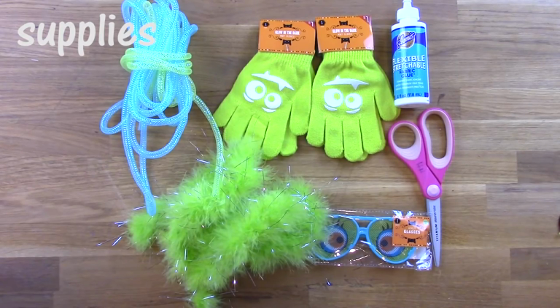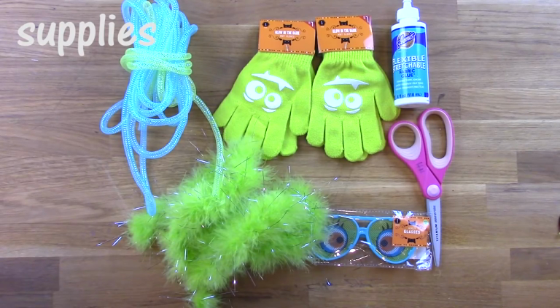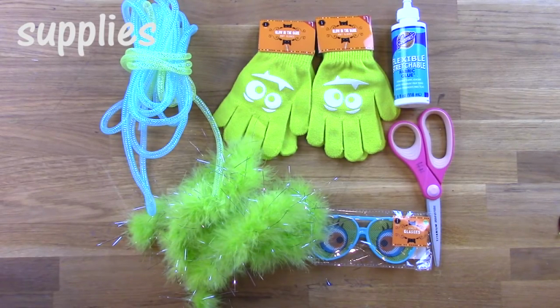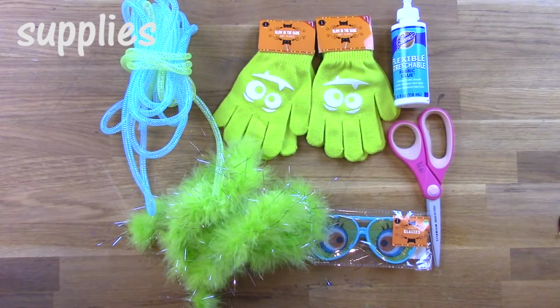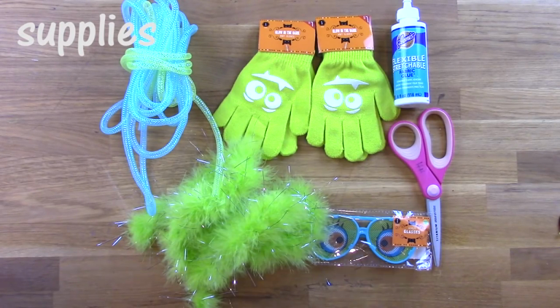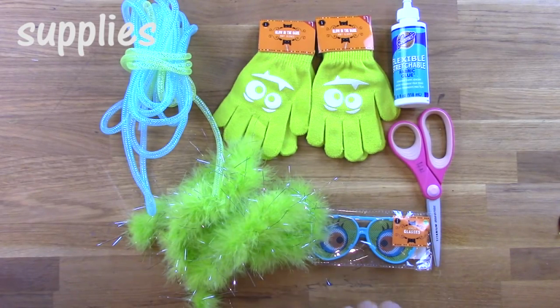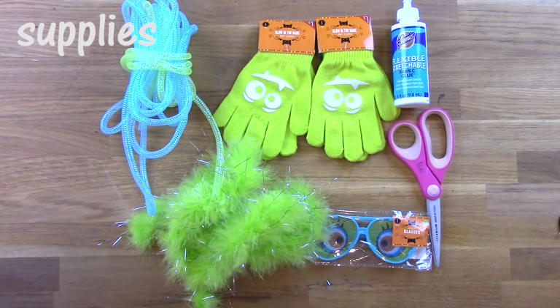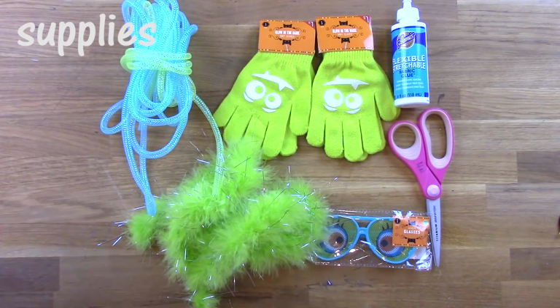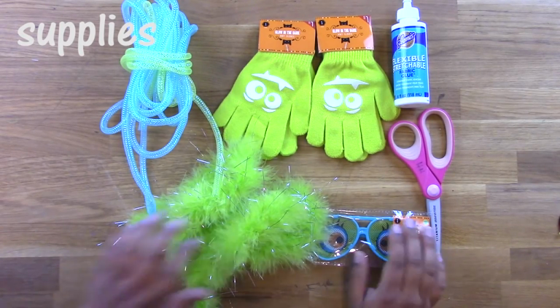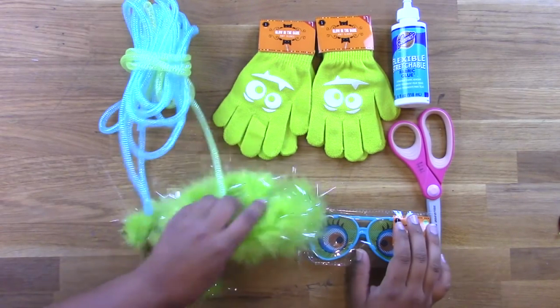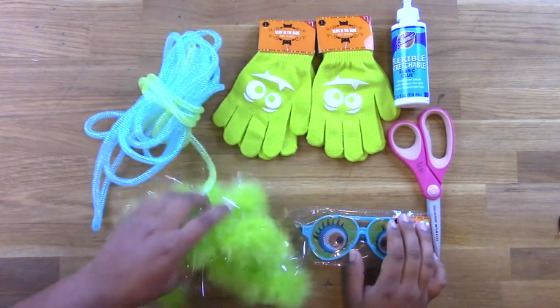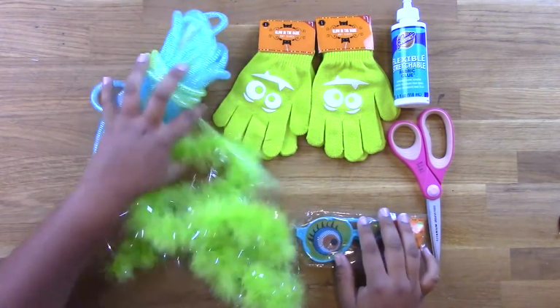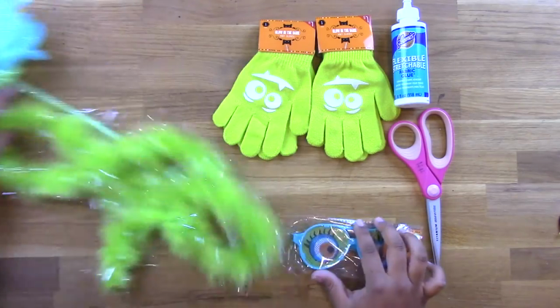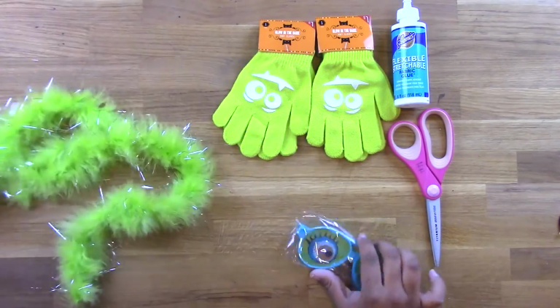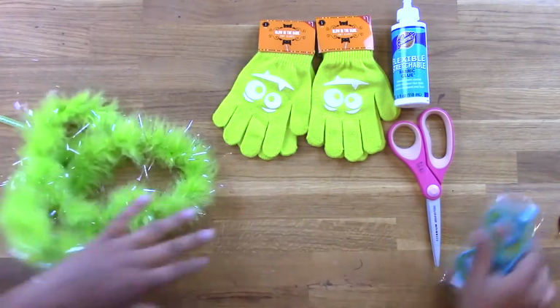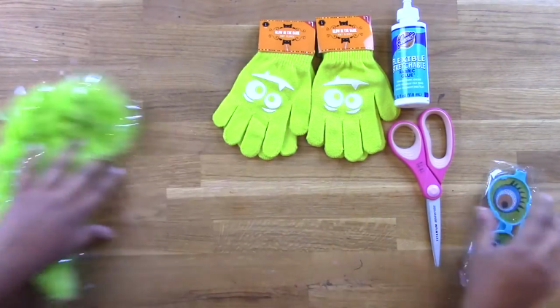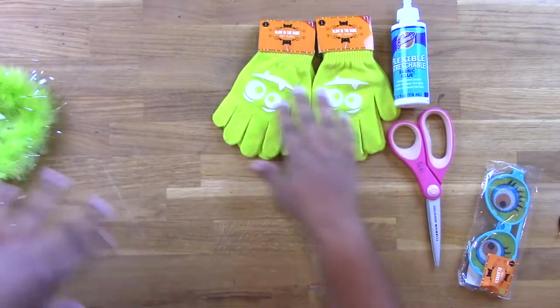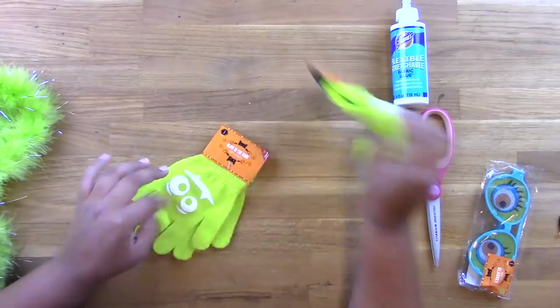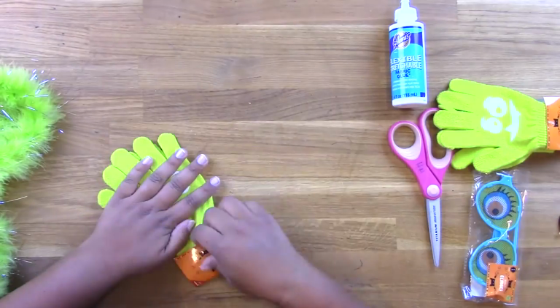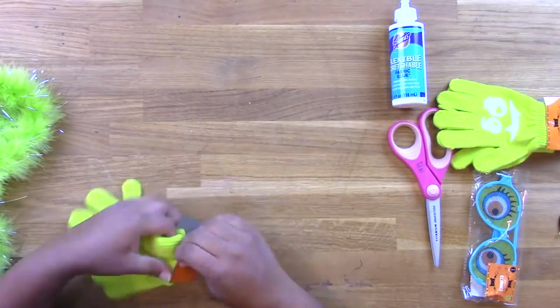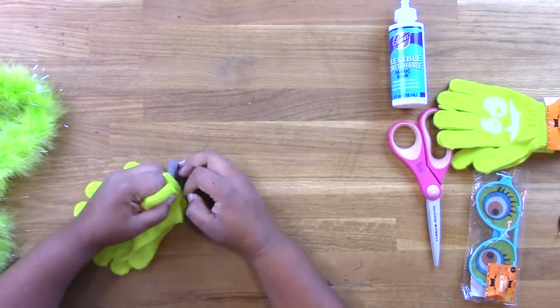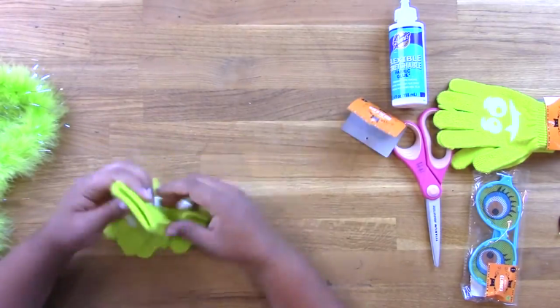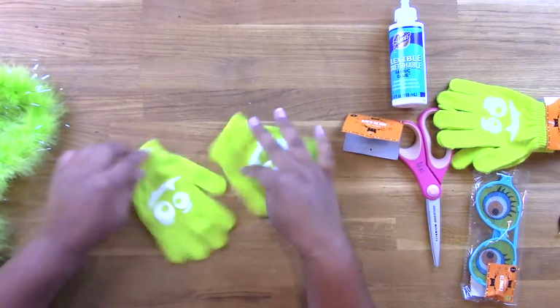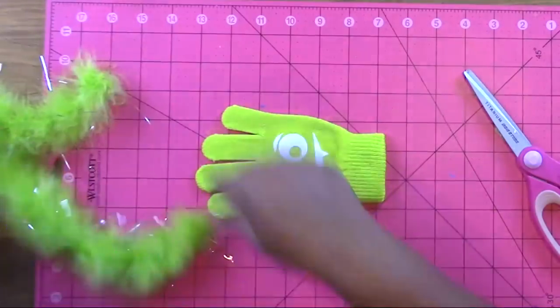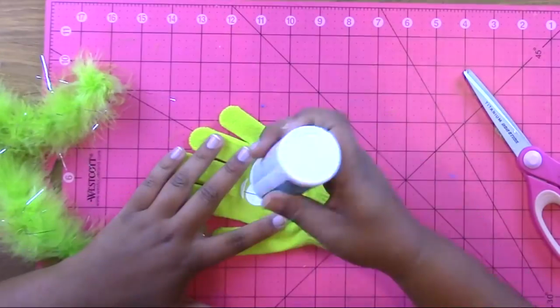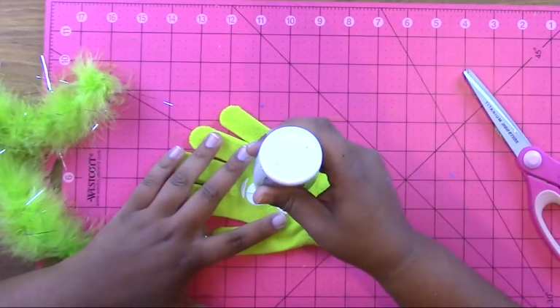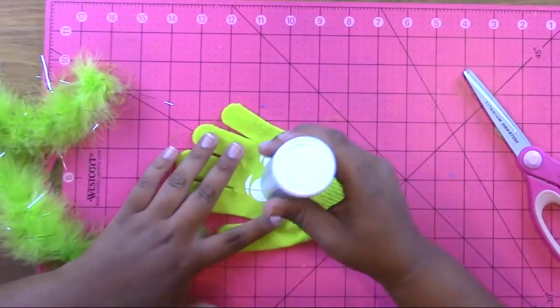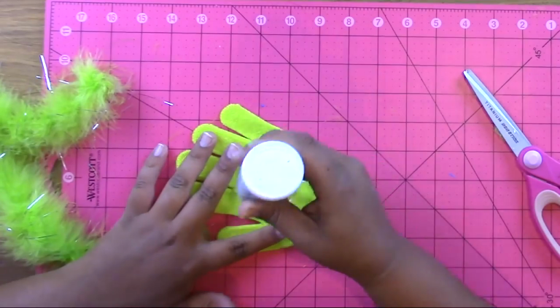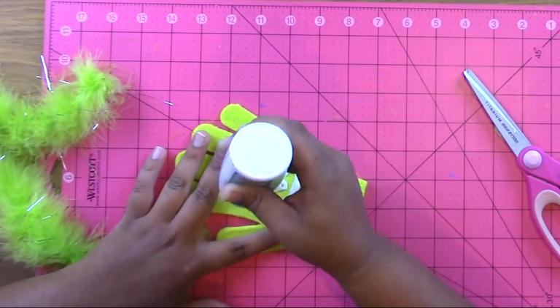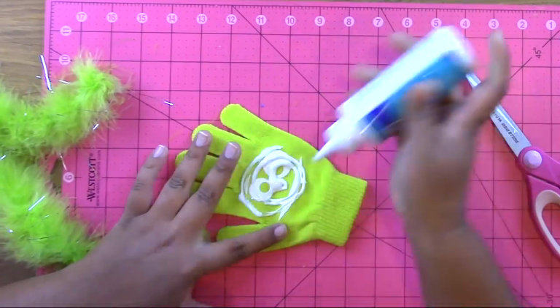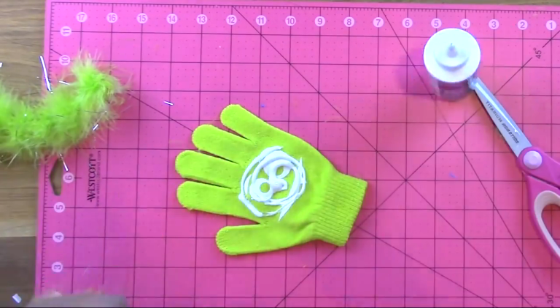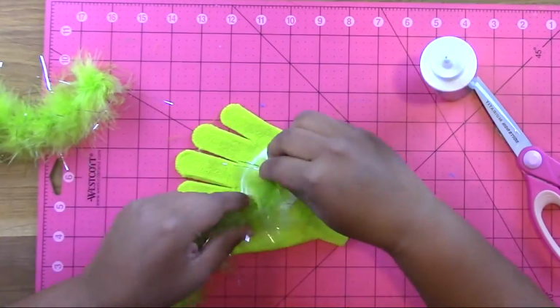The supplies you'll need are Aileen's flexible stretchy glue, some marabou feather trim, a pair of gloves, and some fun glasses. The gloves and glasses you can get in the dollar spot at Target.